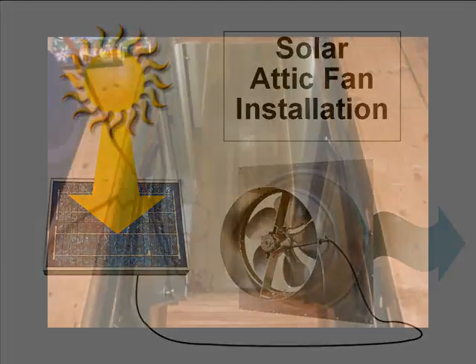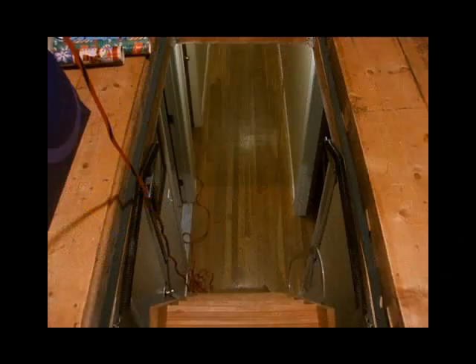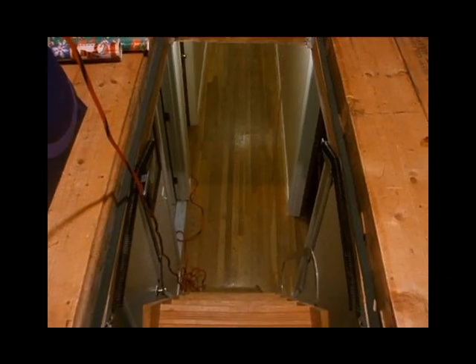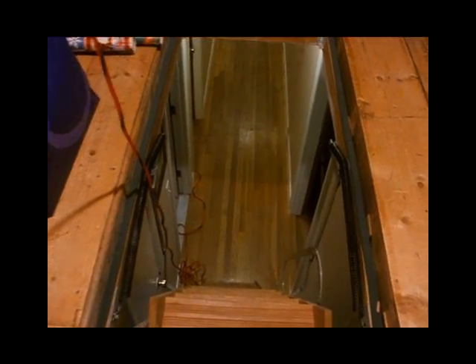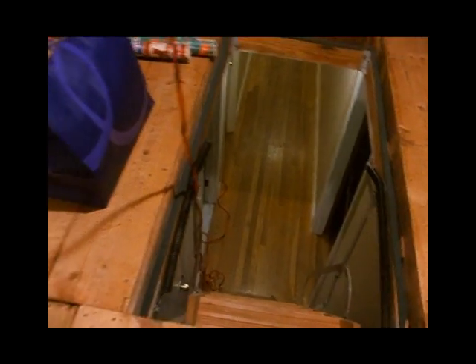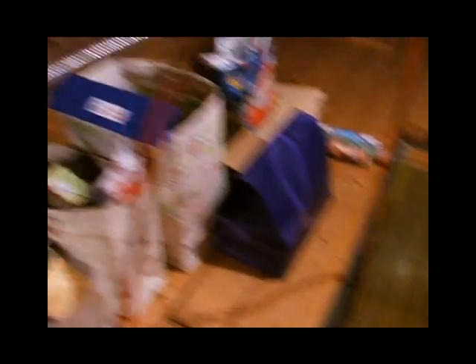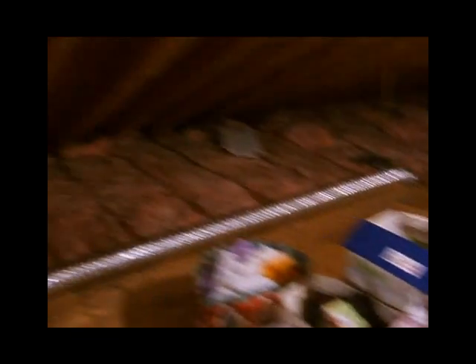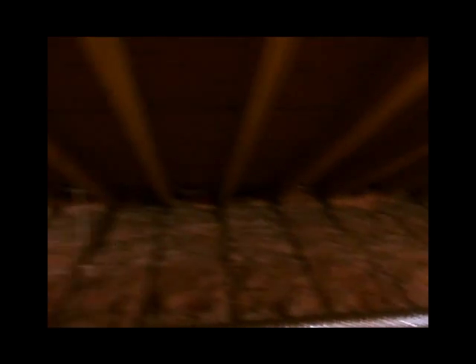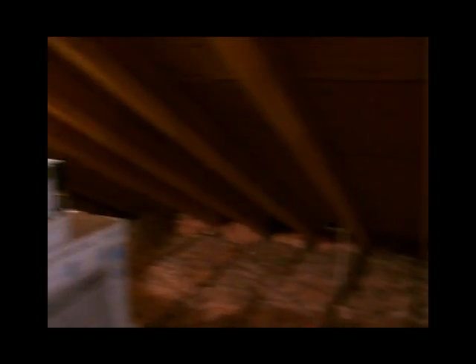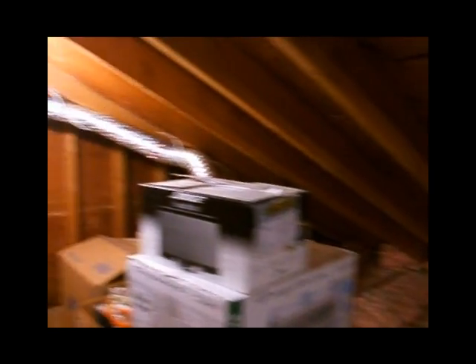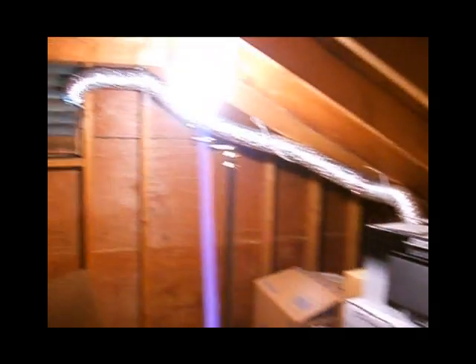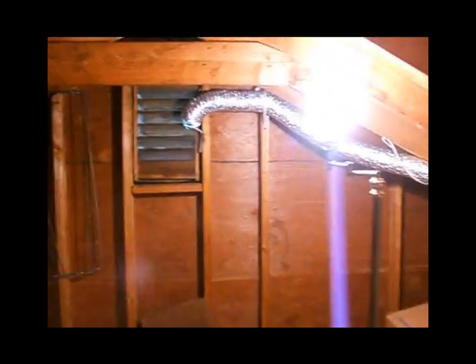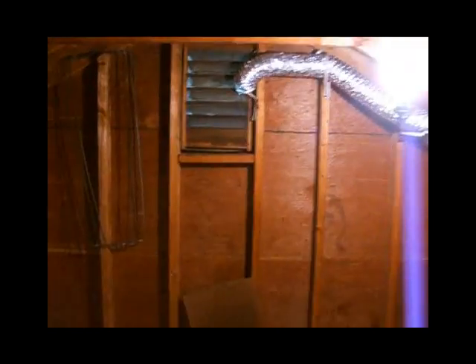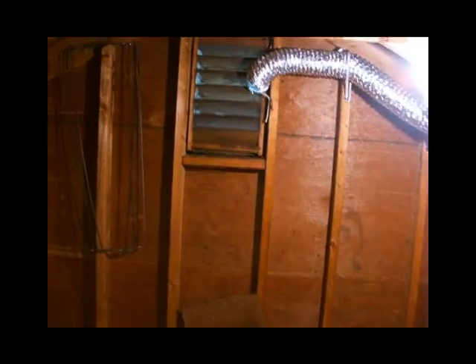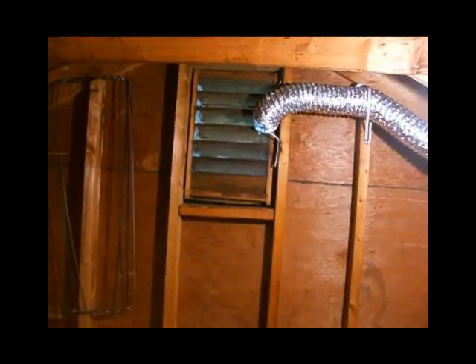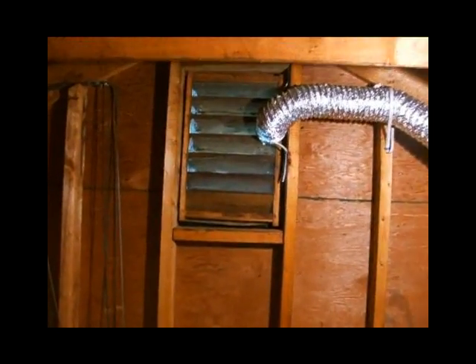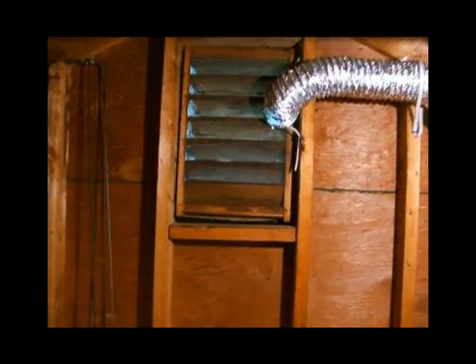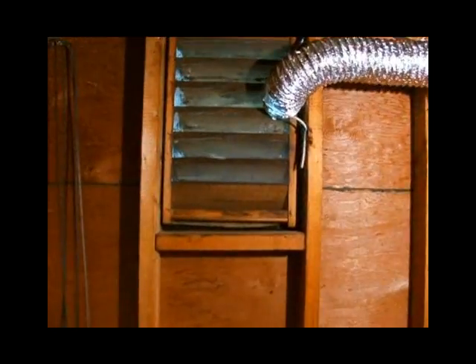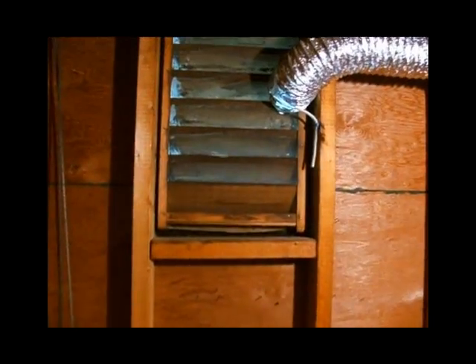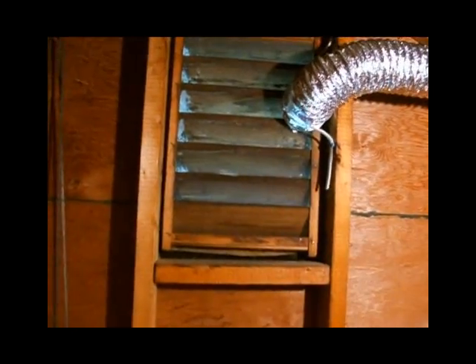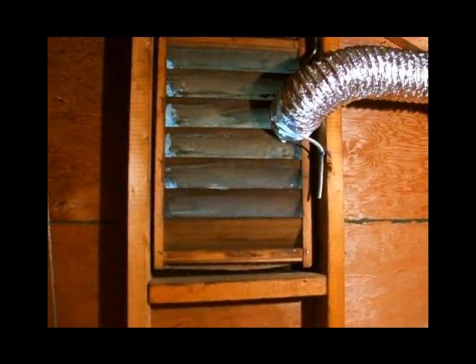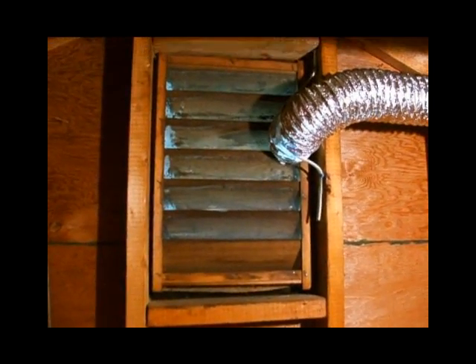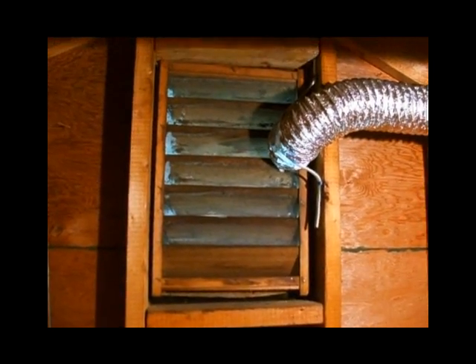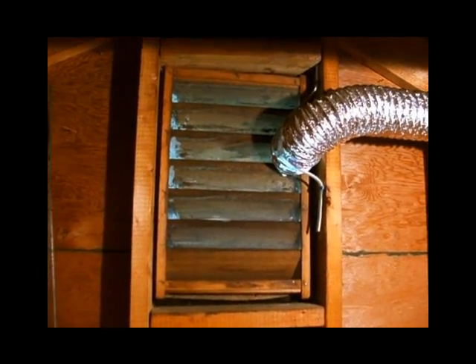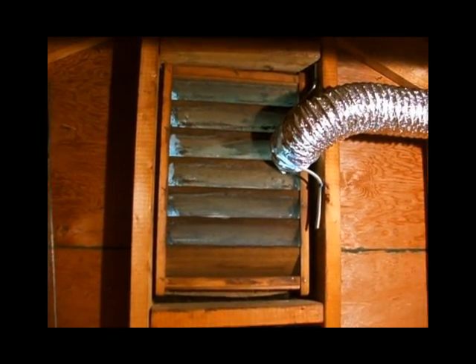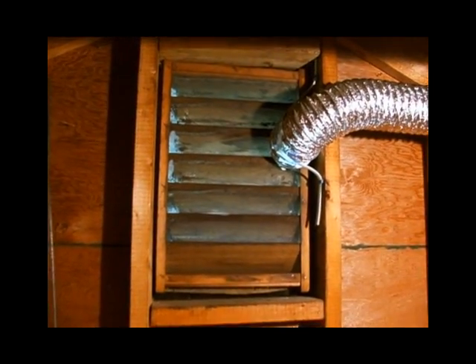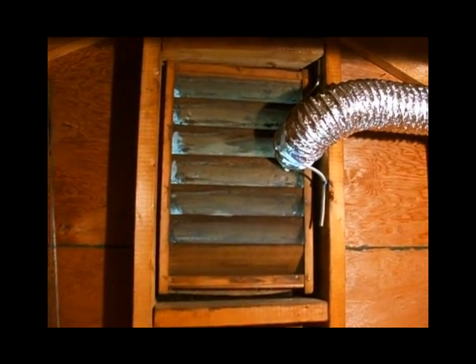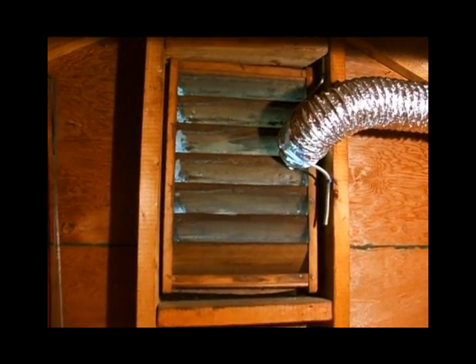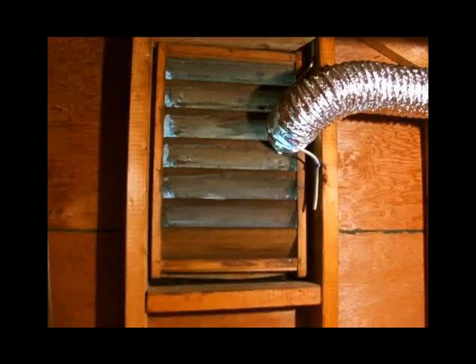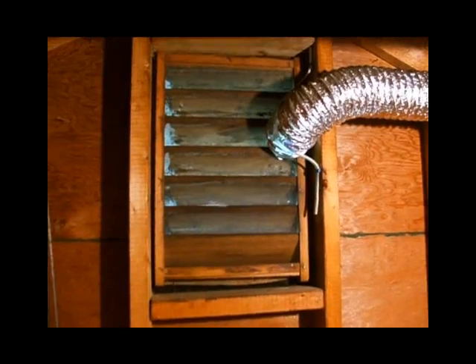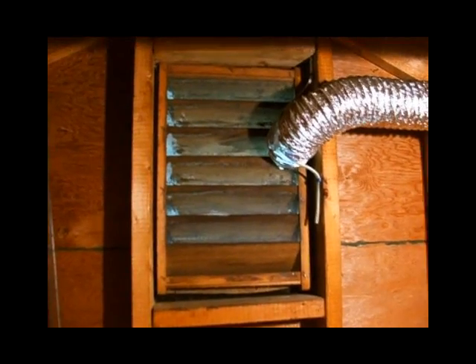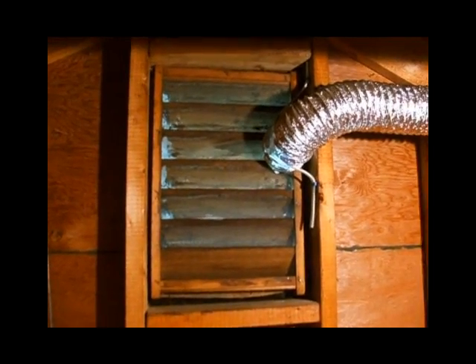Here's the view from up in the attic space at the top of the folding stairs. Her house is almost ideal for an attic fan — one story with a wide open unfinished attic space. No turns, no obstructions, just a straight shot with gable vents at either end.